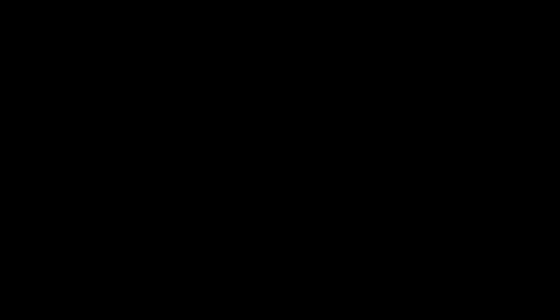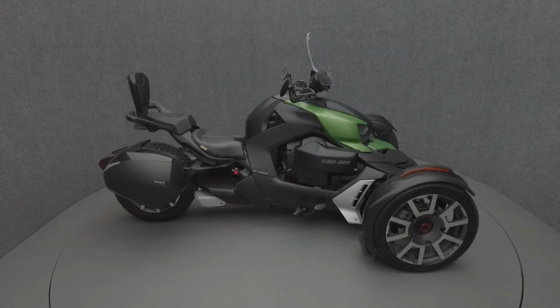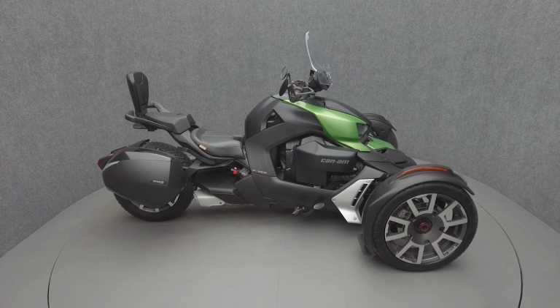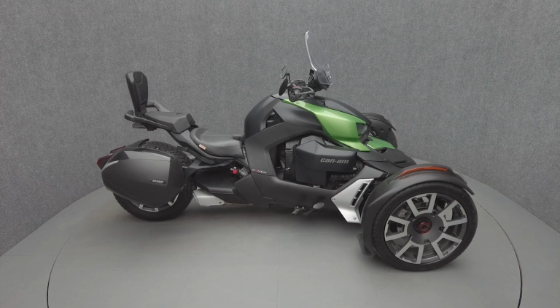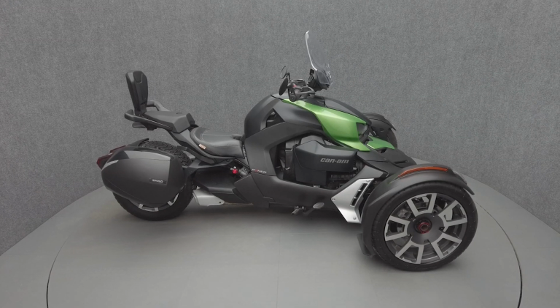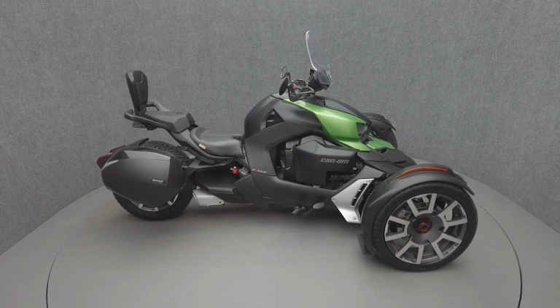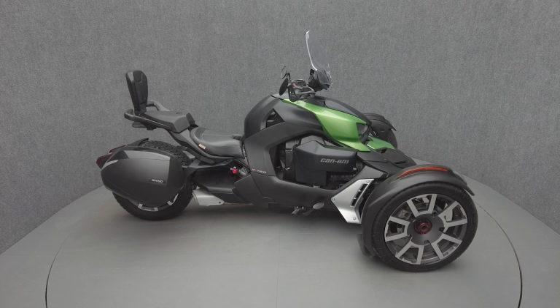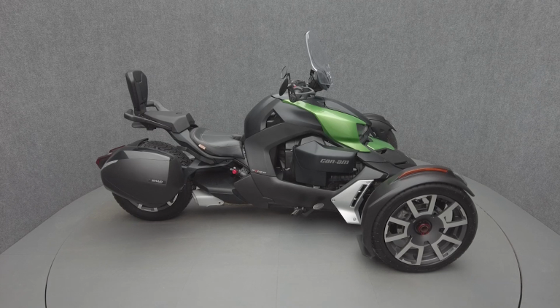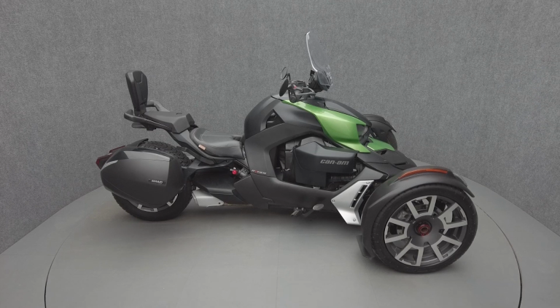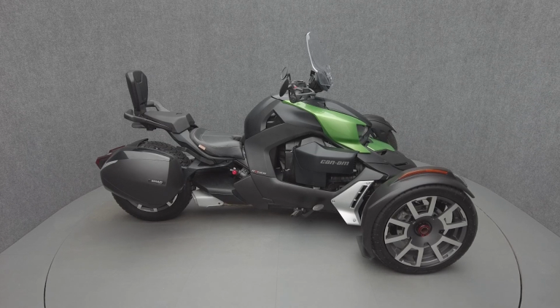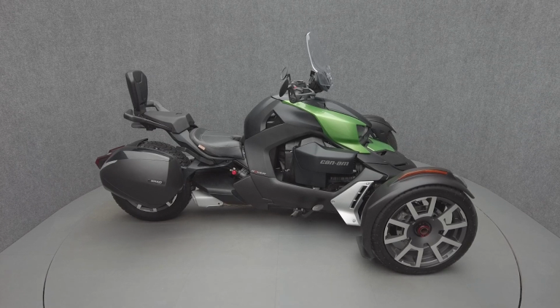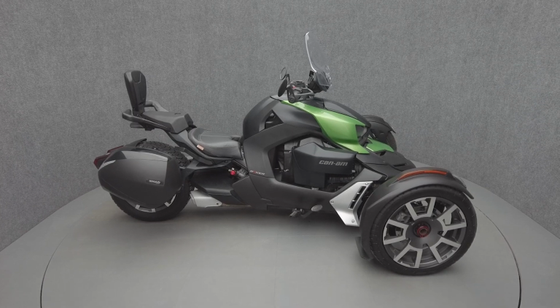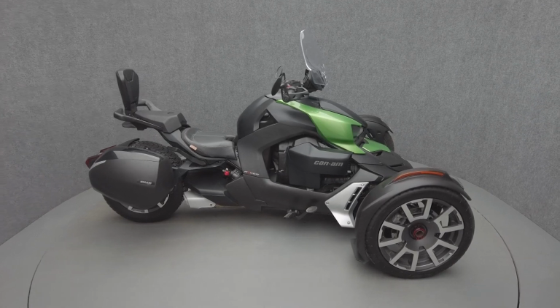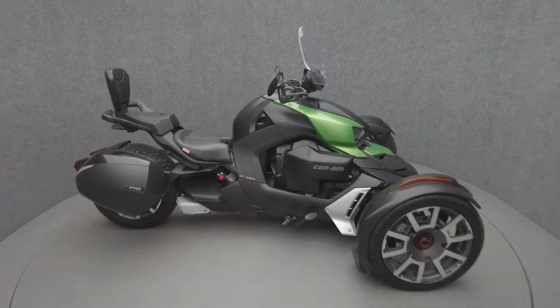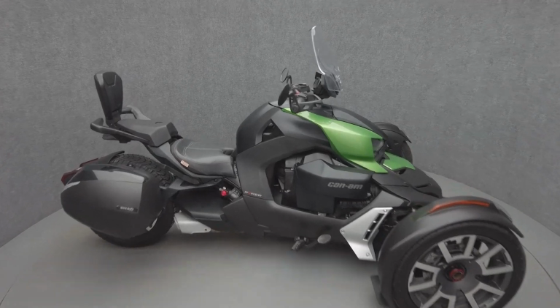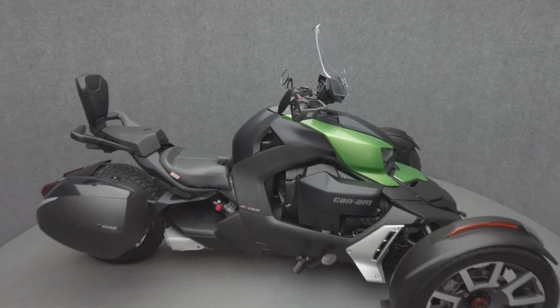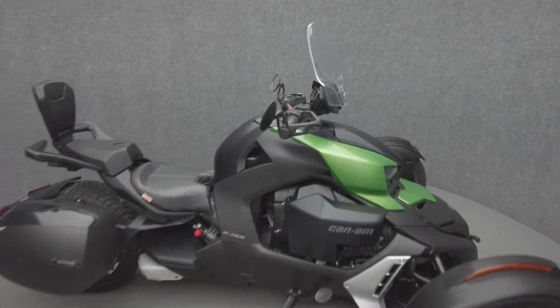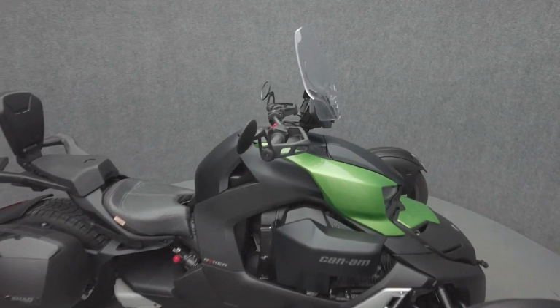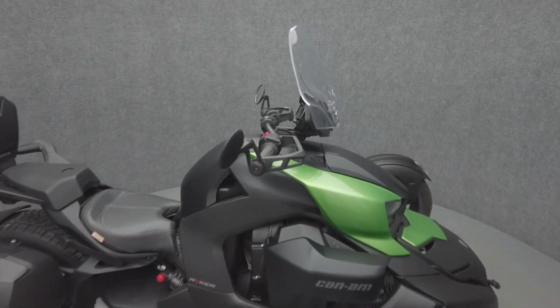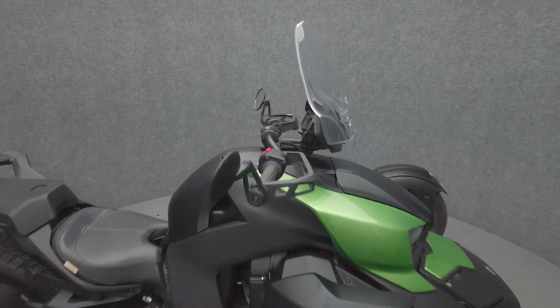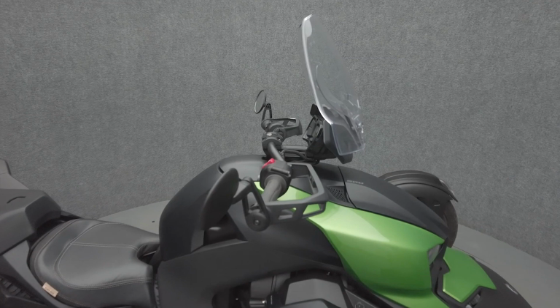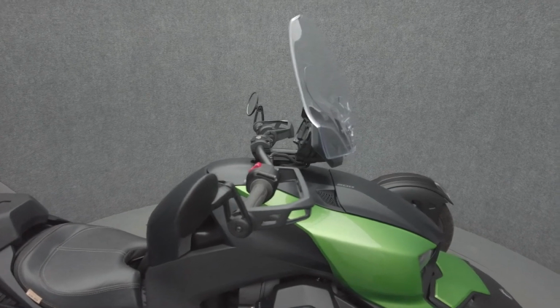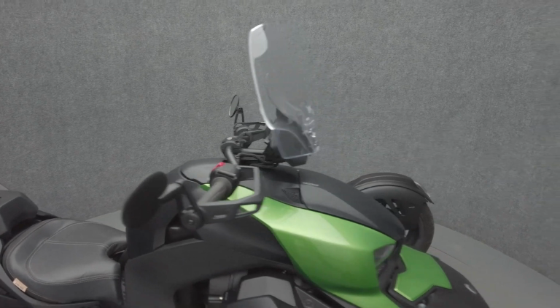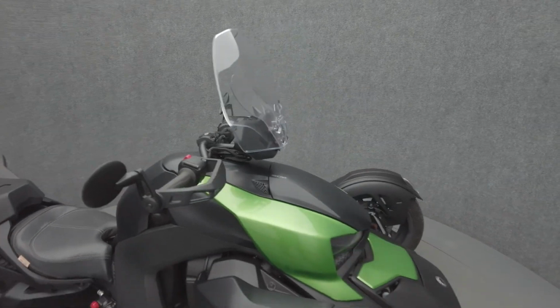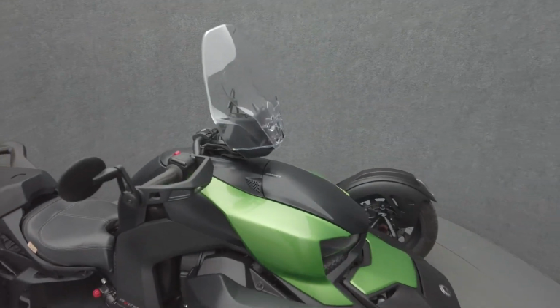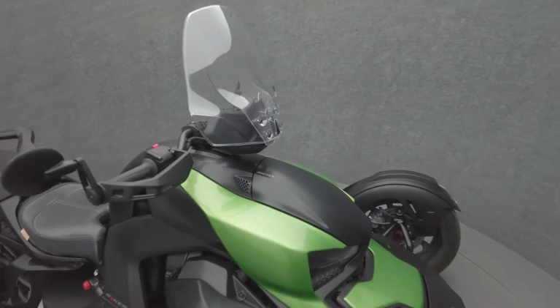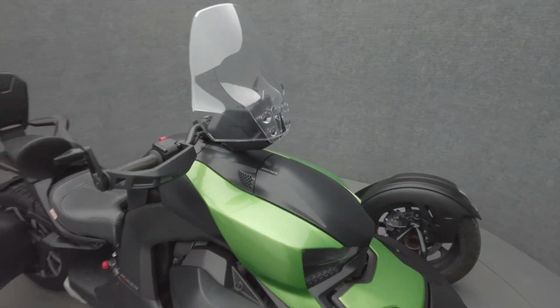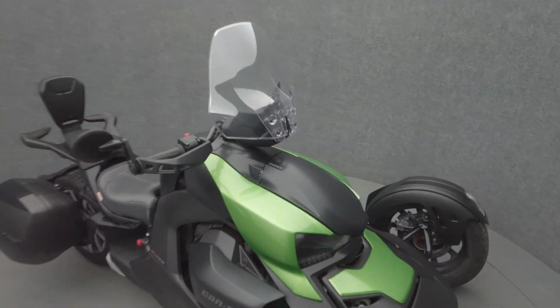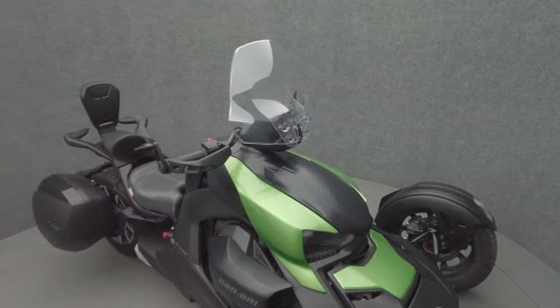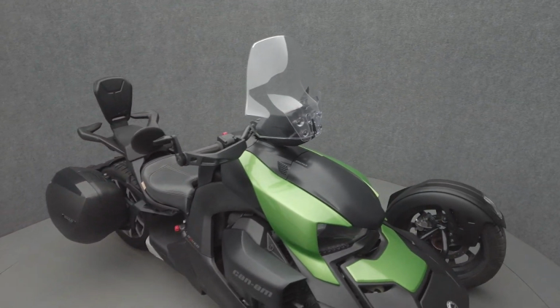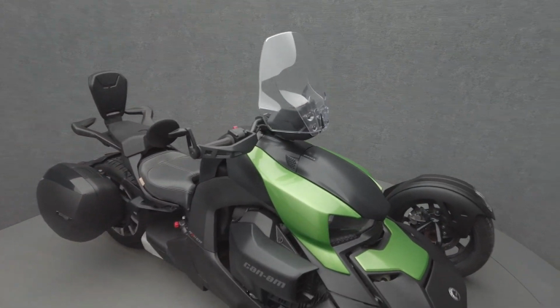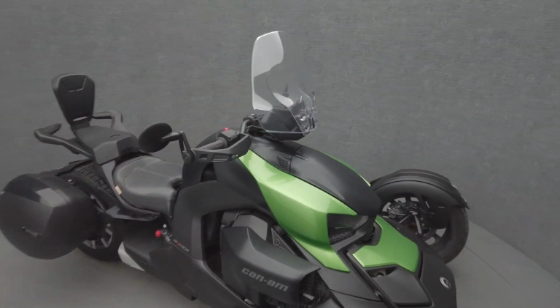Hey everyone, this is Keegan from National Powersports. This 2020 Can-Am Riker Ace Rally with 5,210 miles passes New Hampshire State inspection and runs well.